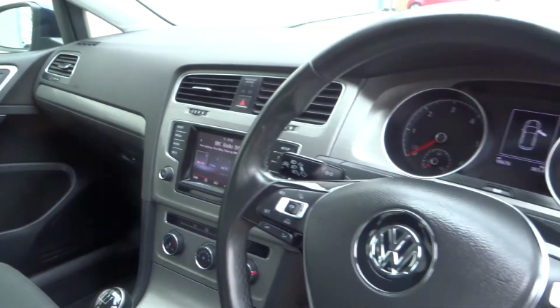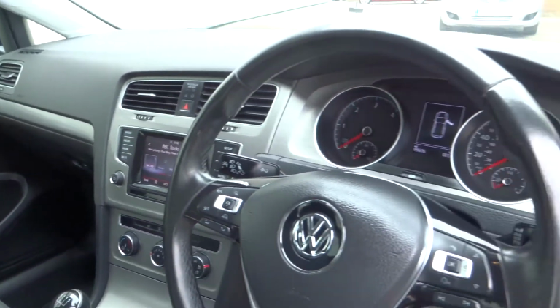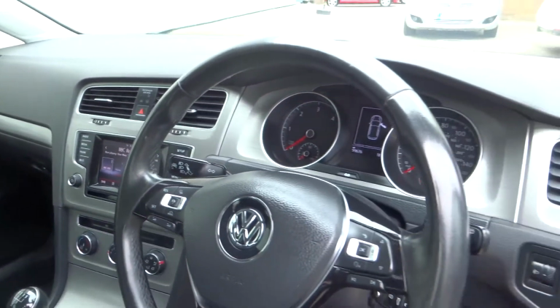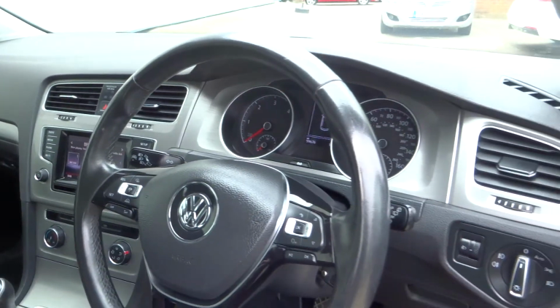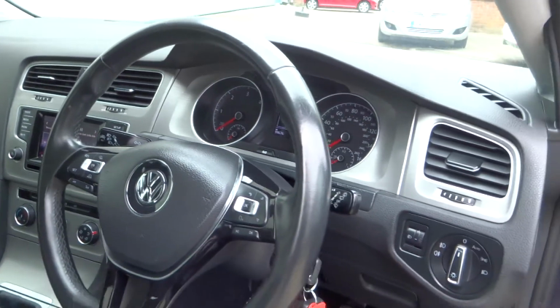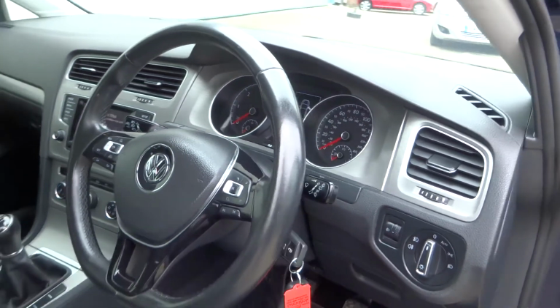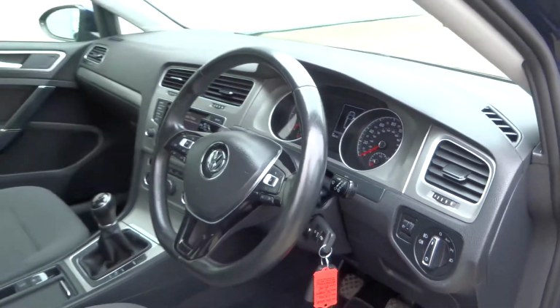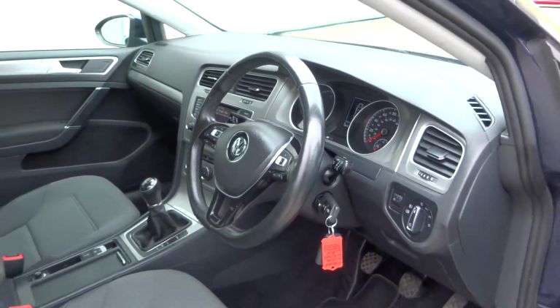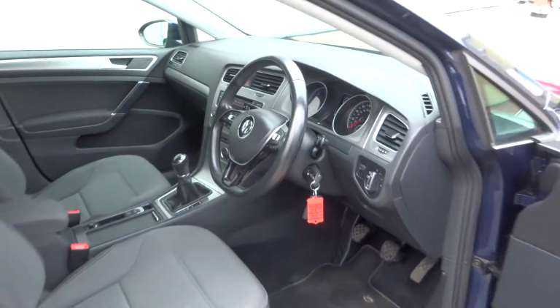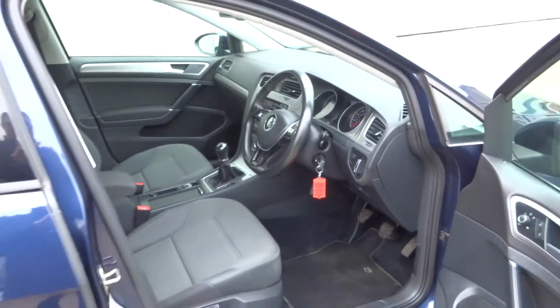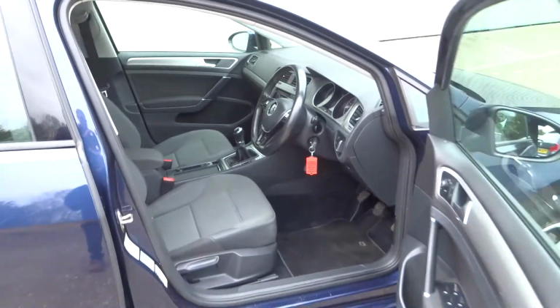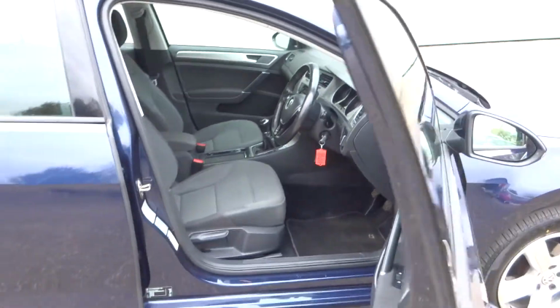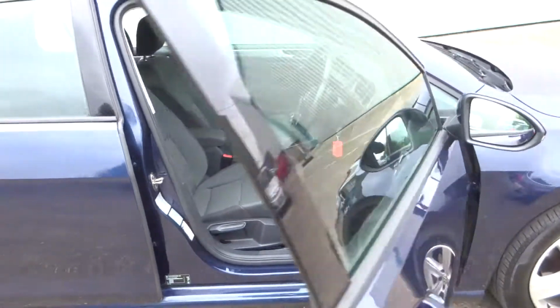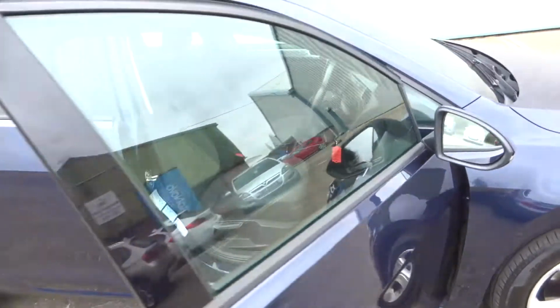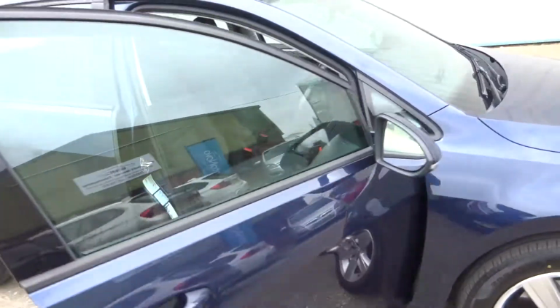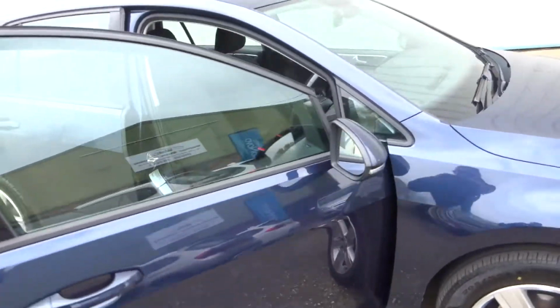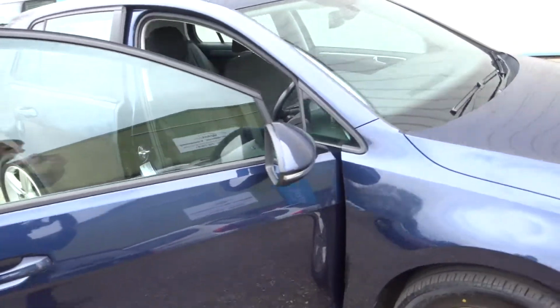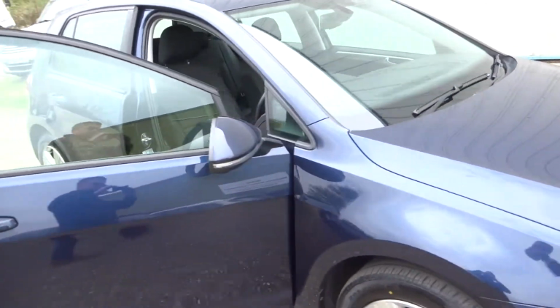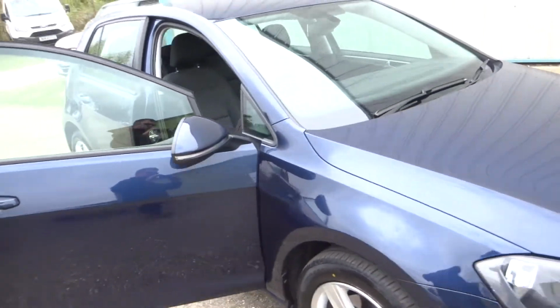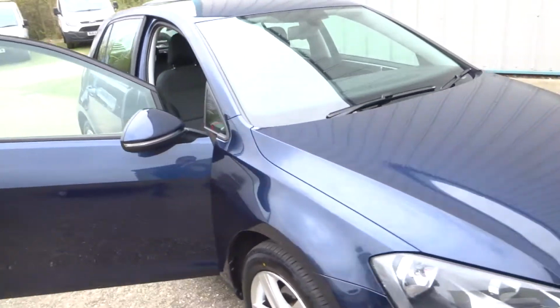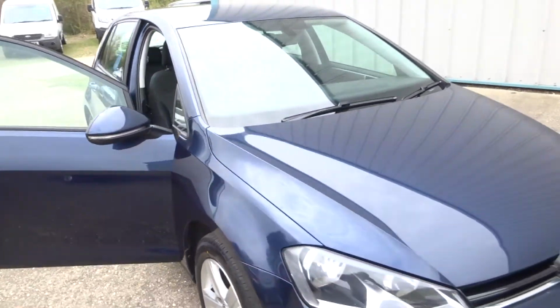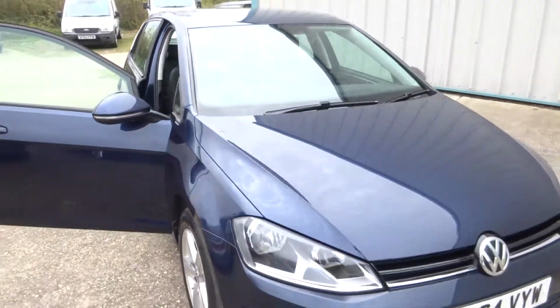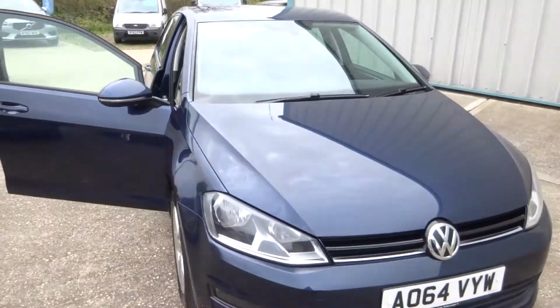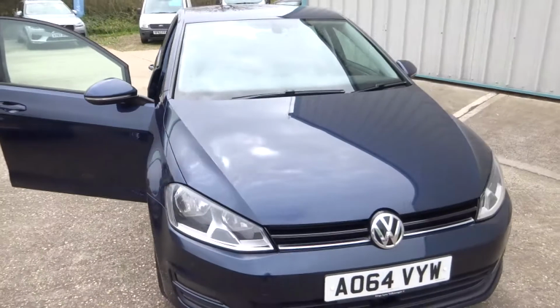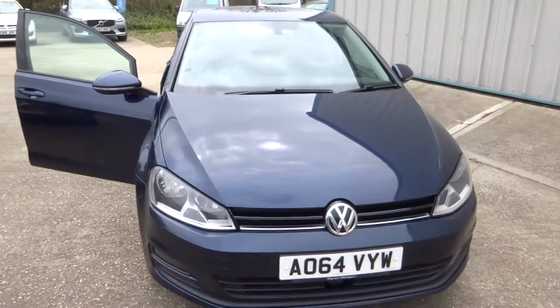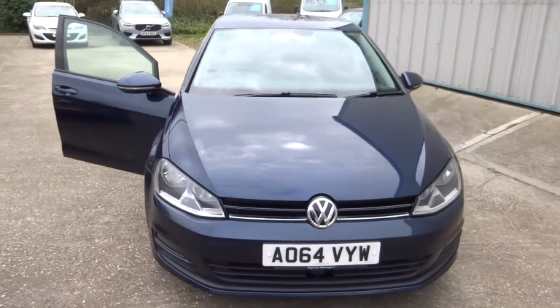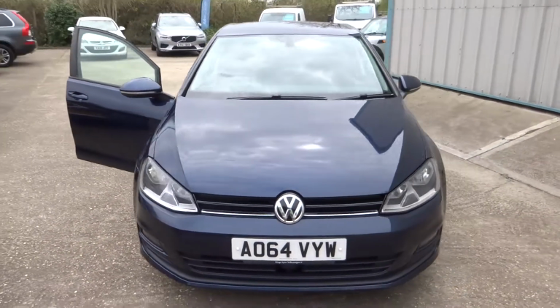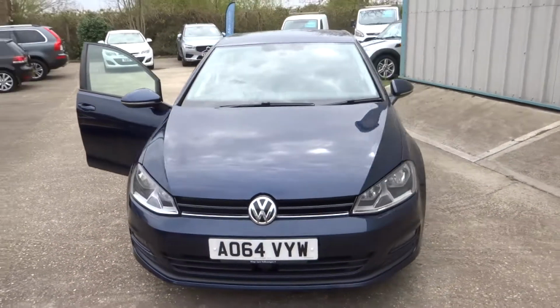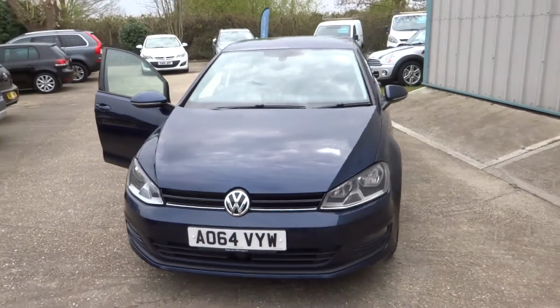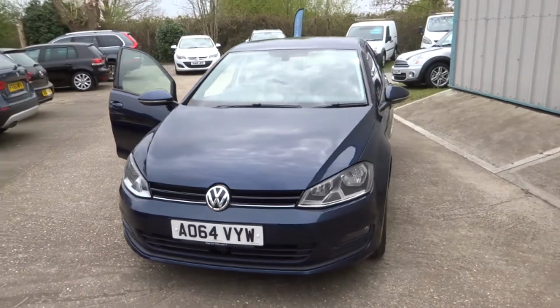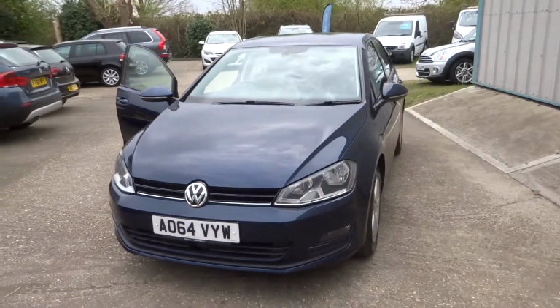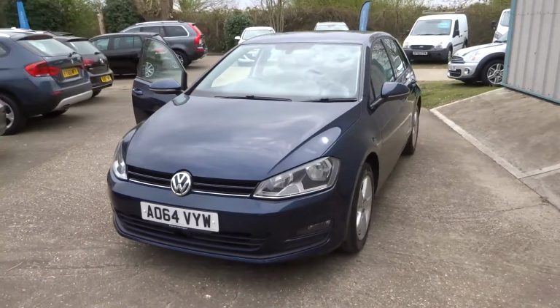Cruise control, automatic lights, and a great service history on the vehicle. All photos are available on the website and excellent finance options are available.